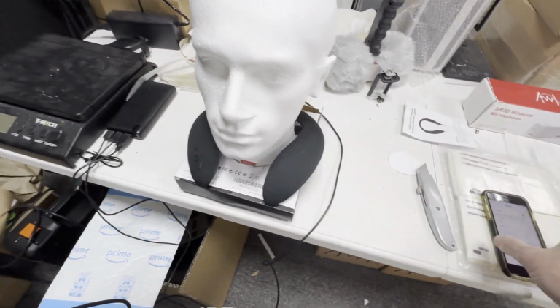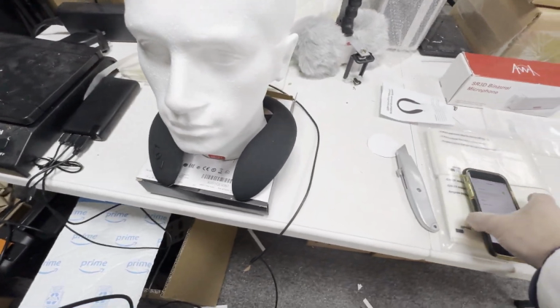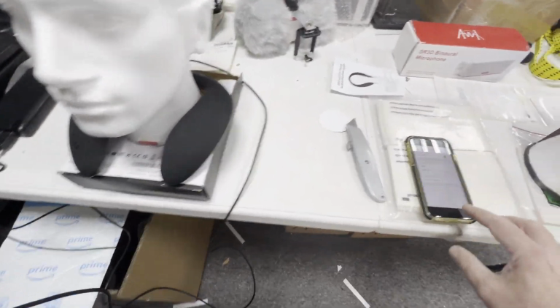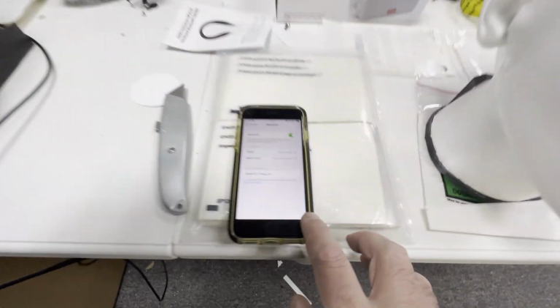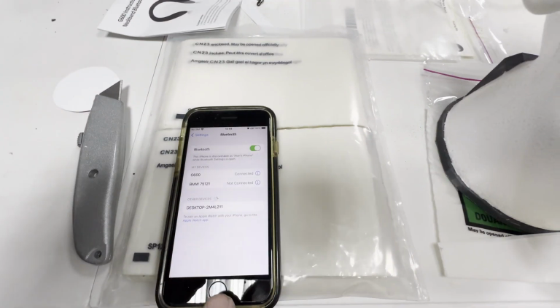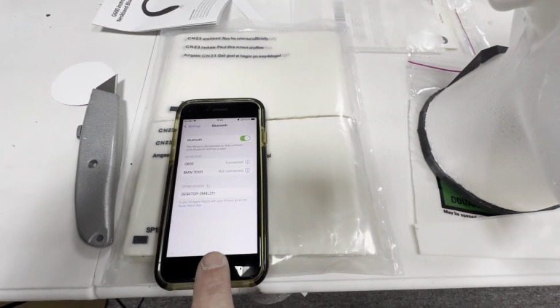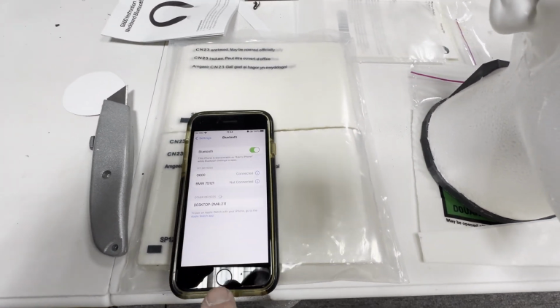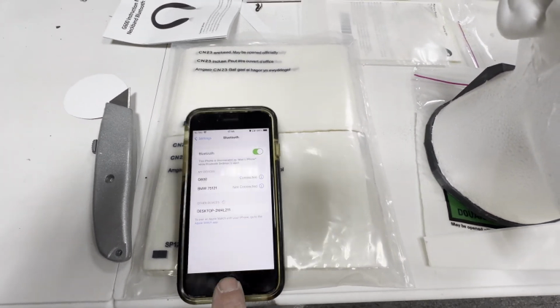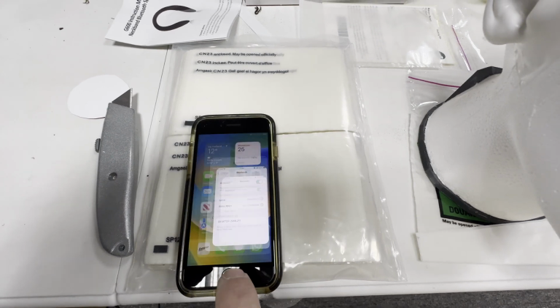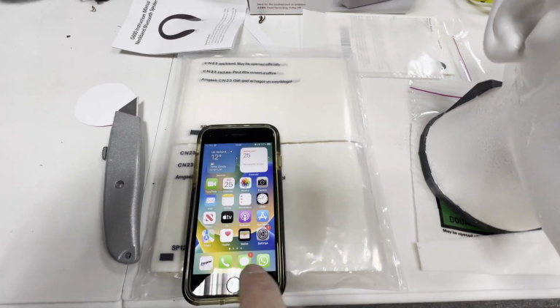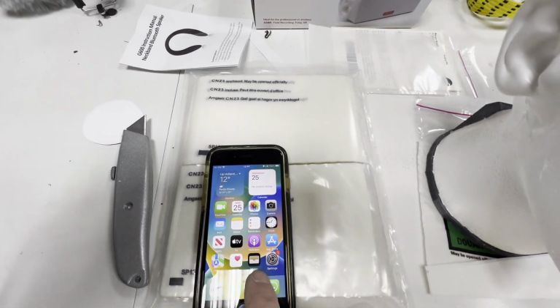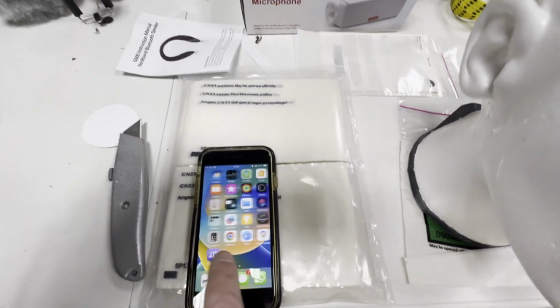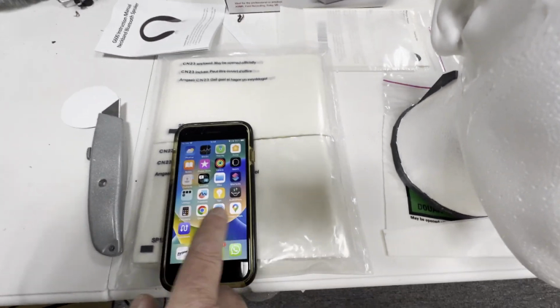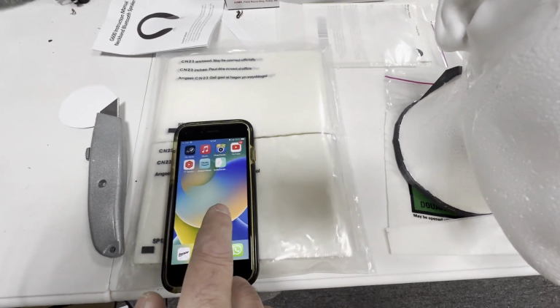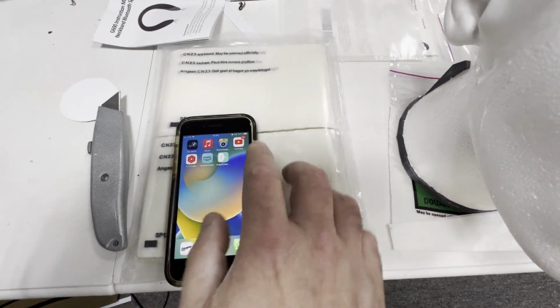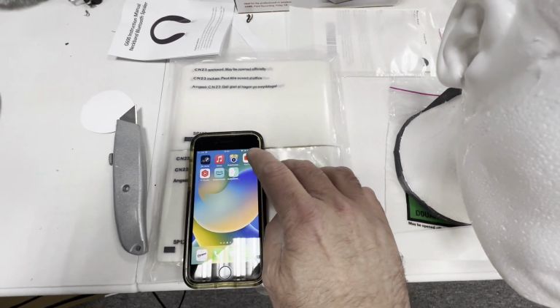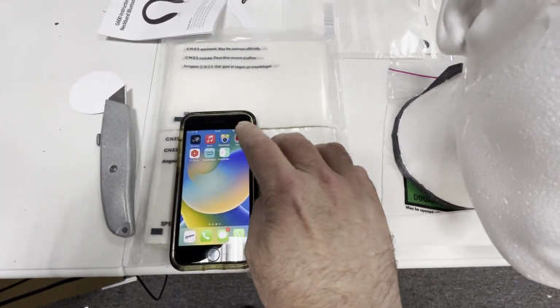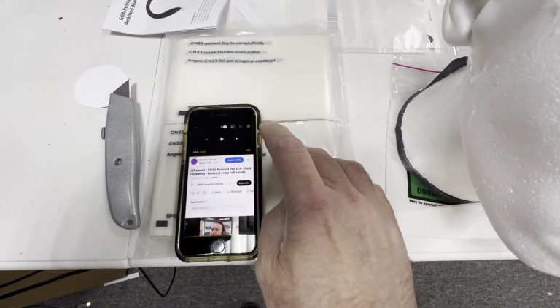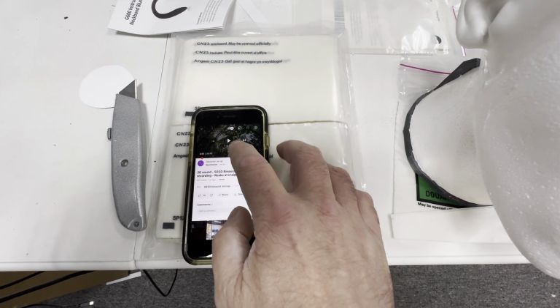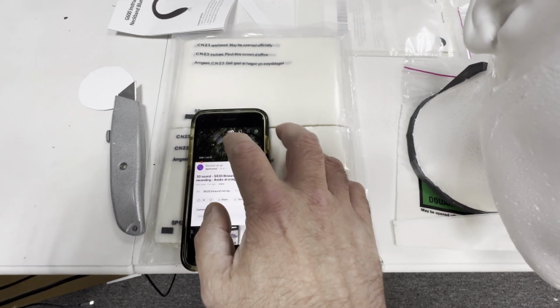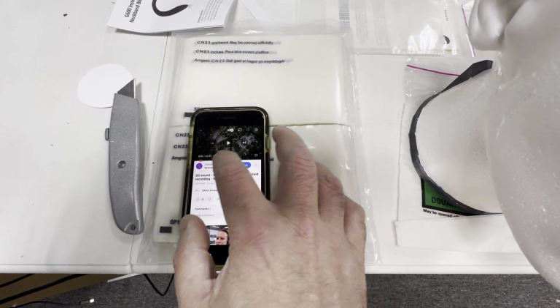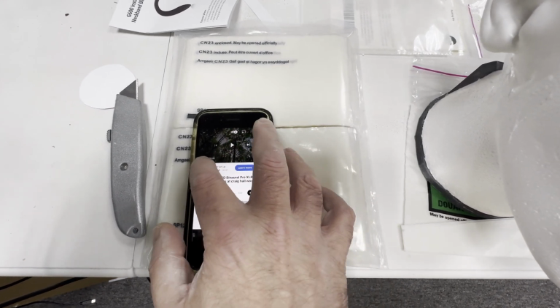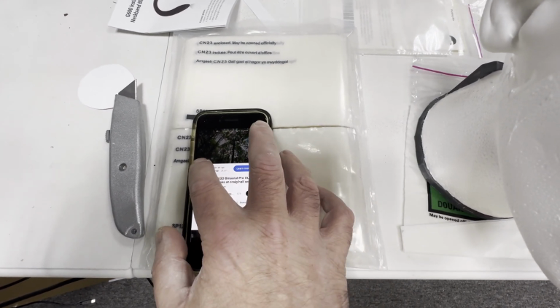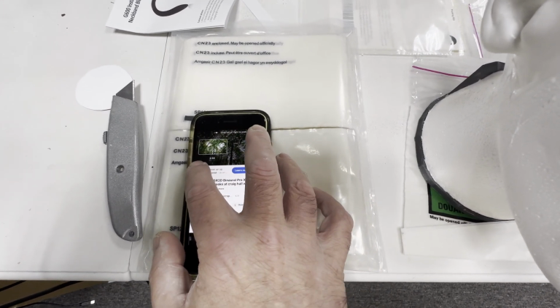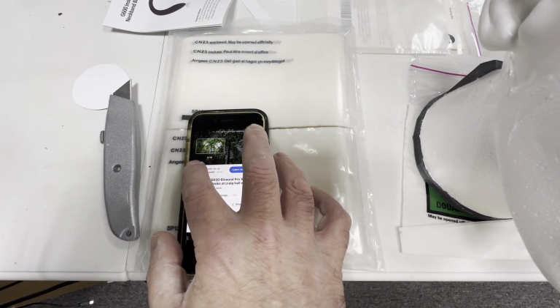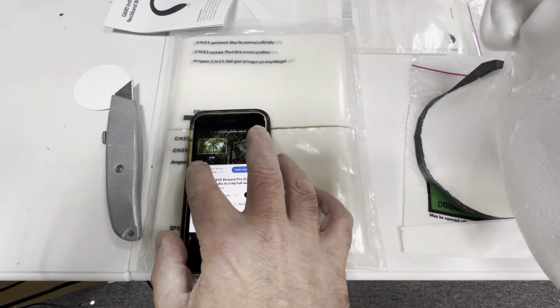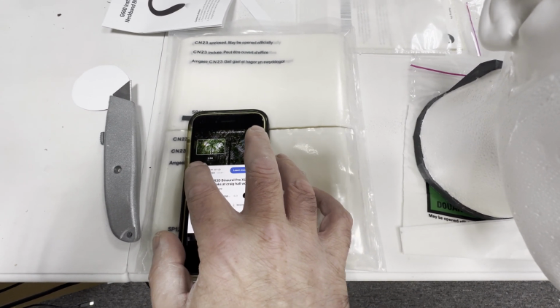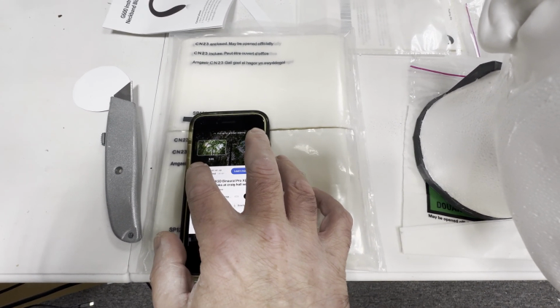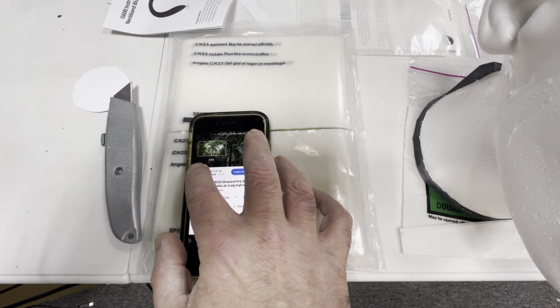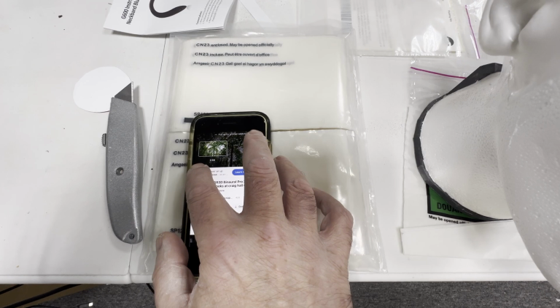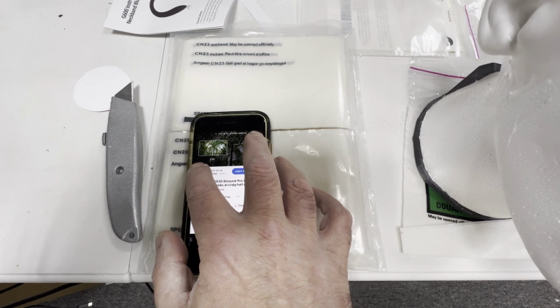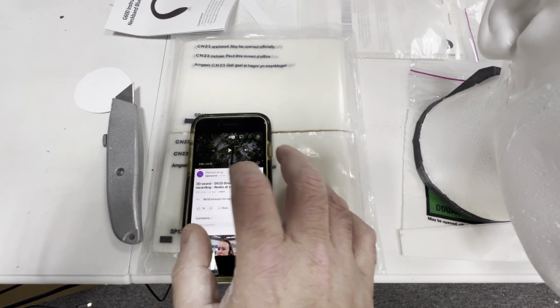I'm going to play back one of my YouTube videos — let's go back to about three minutes in.